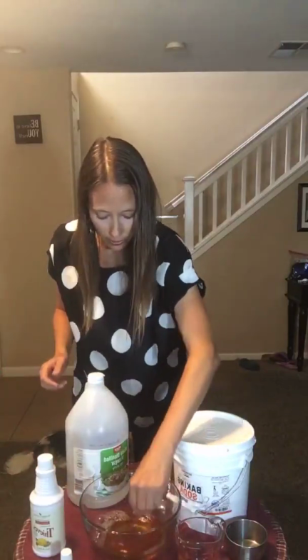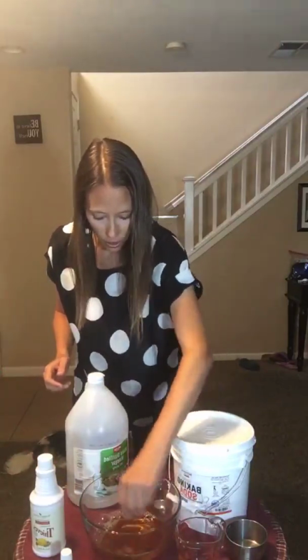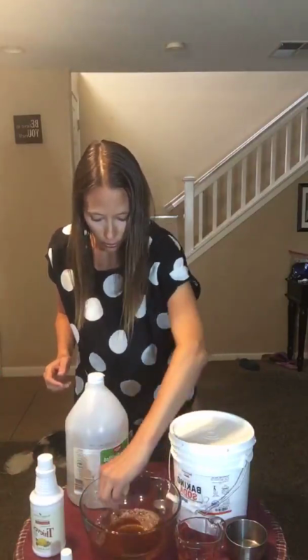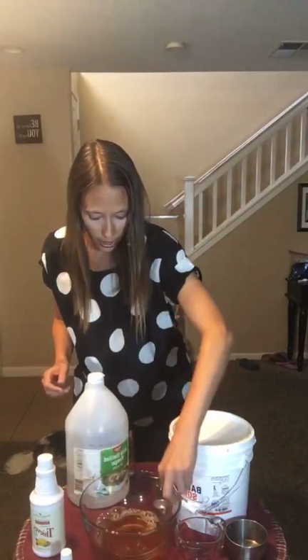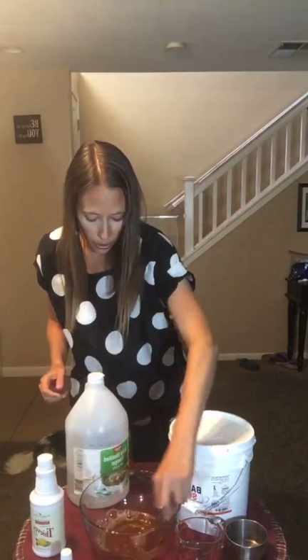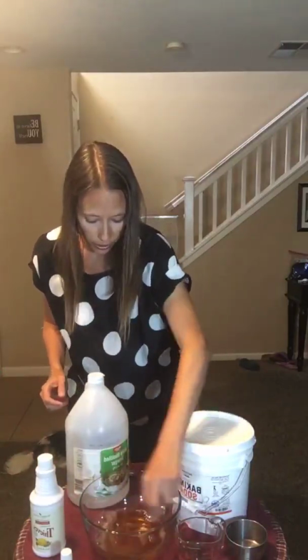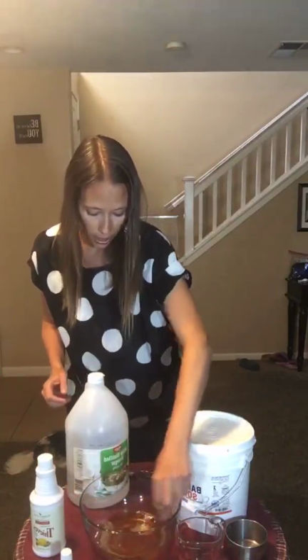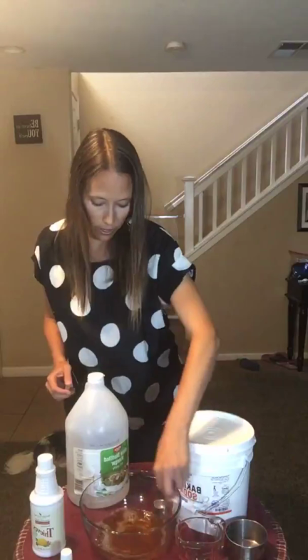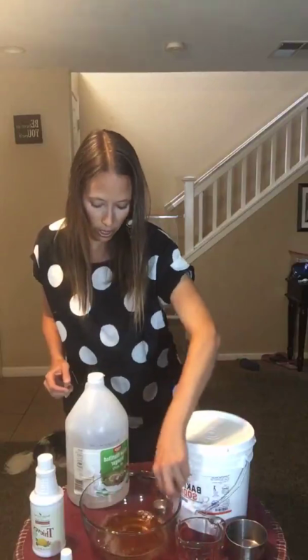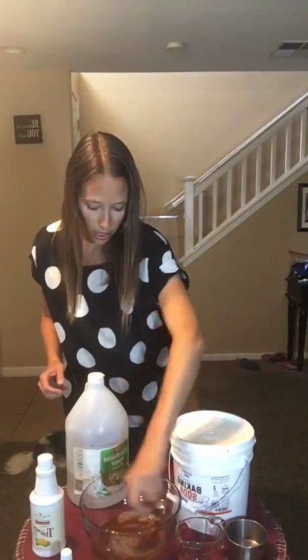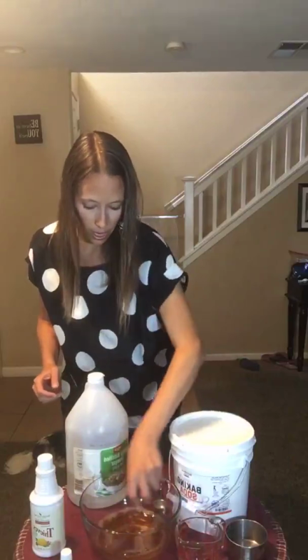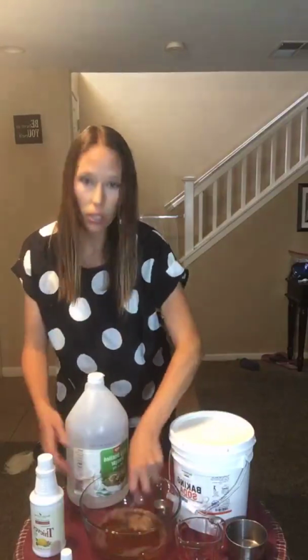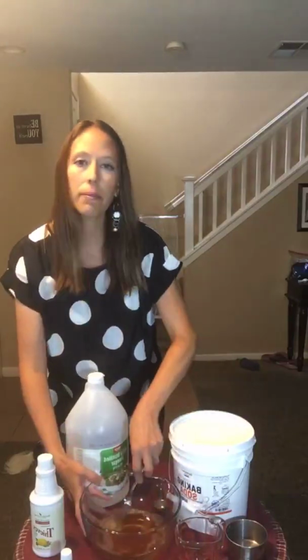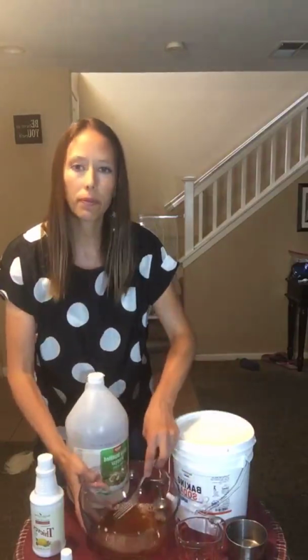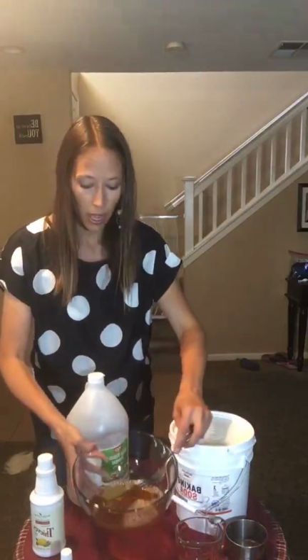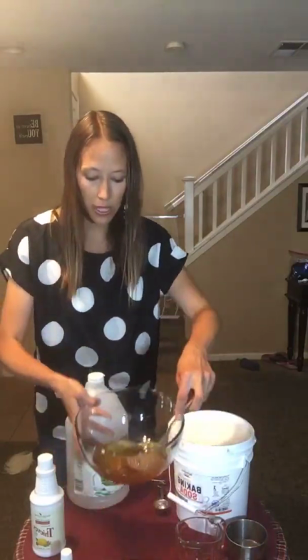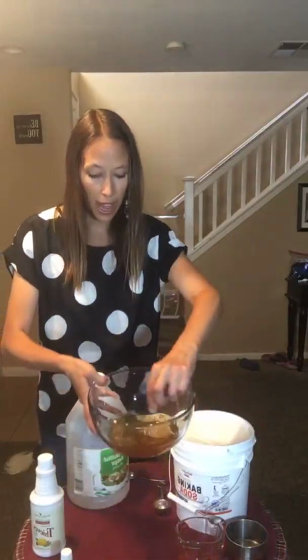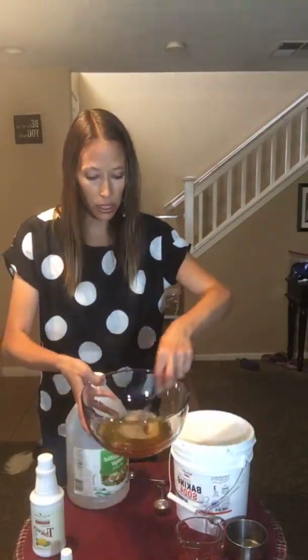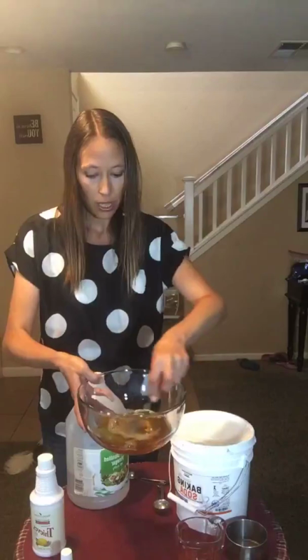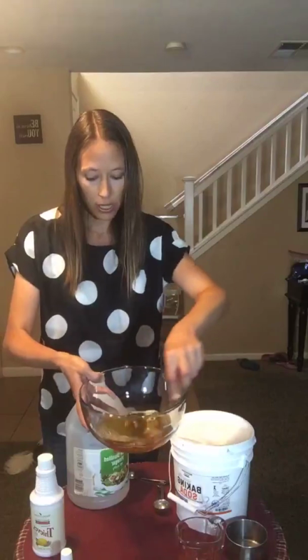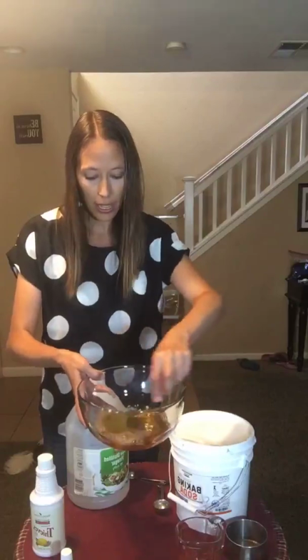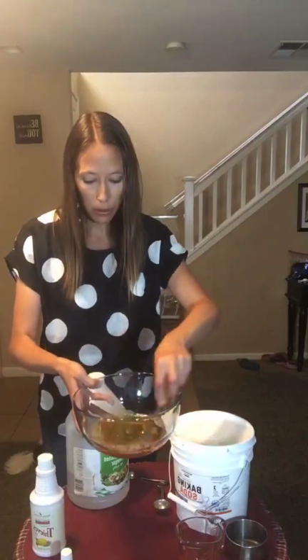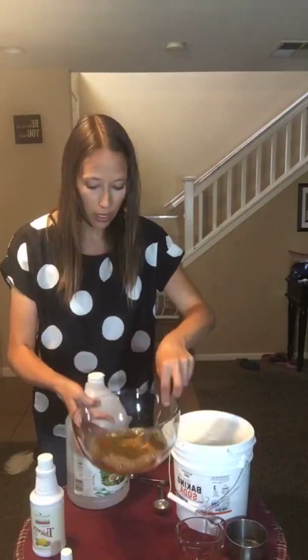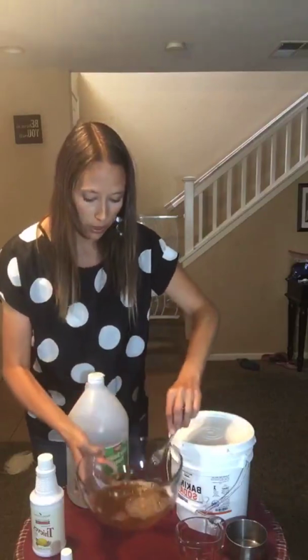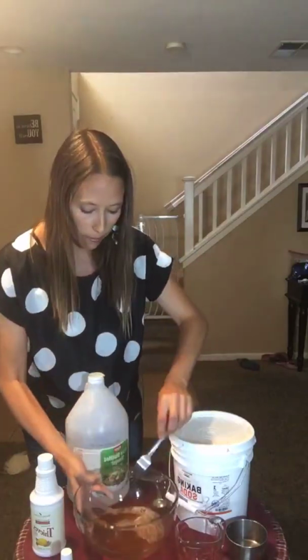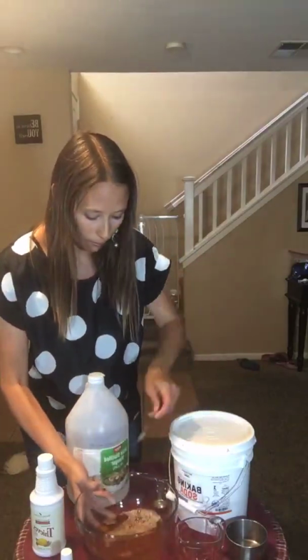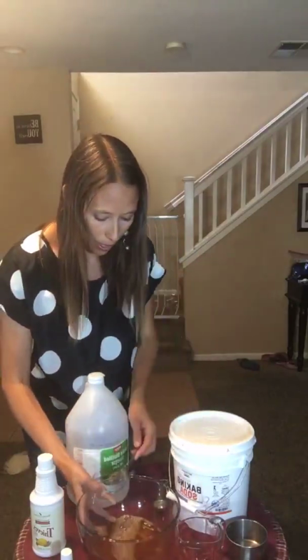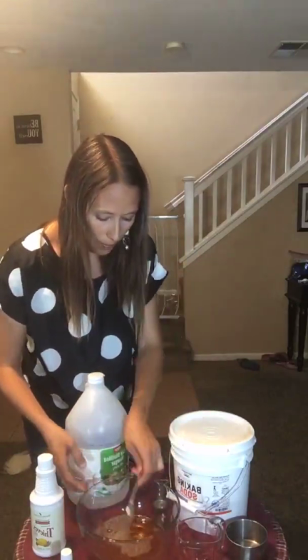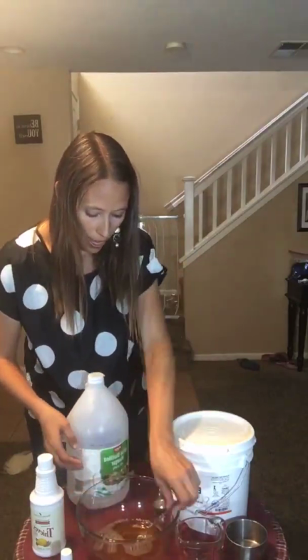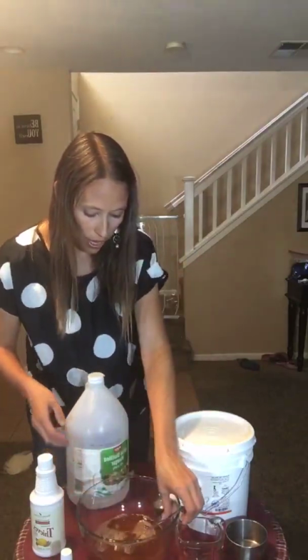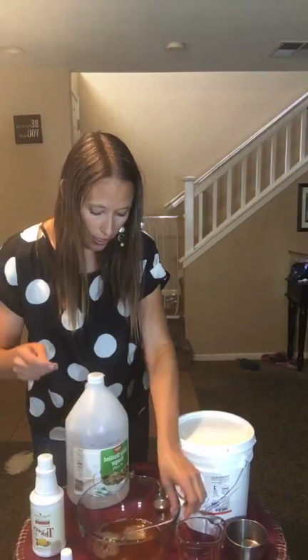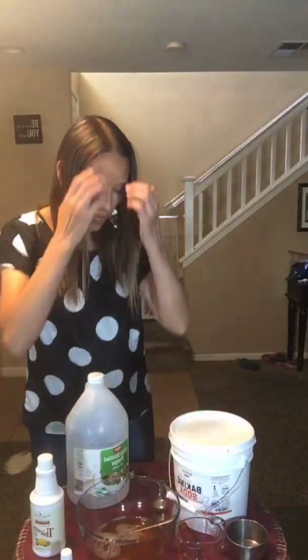We're going to mix this up just a little bit to incorporate the lemon oil in with the vinegar and the Thieves household cleaner. It's just a slightly amber-looking liquid at the moment.